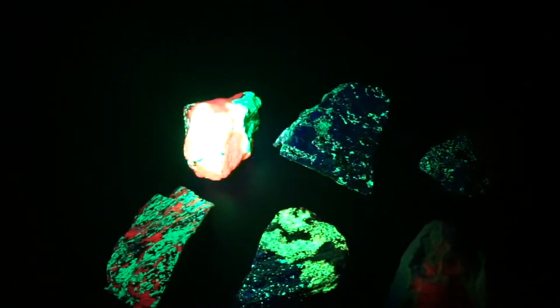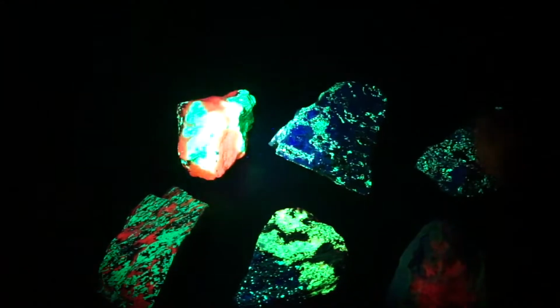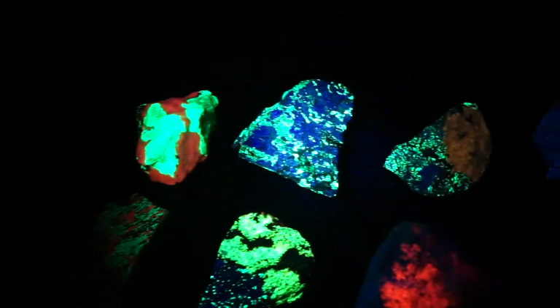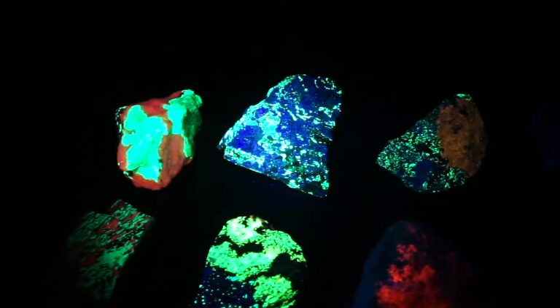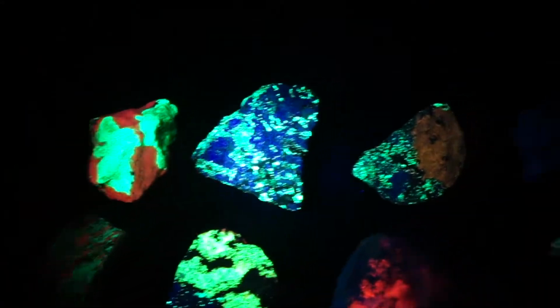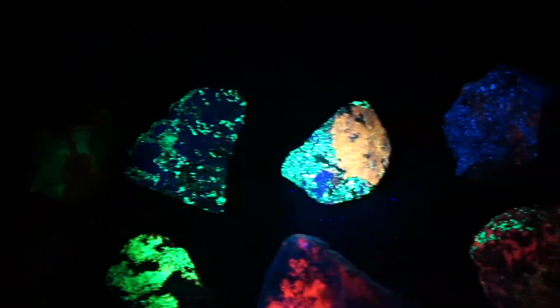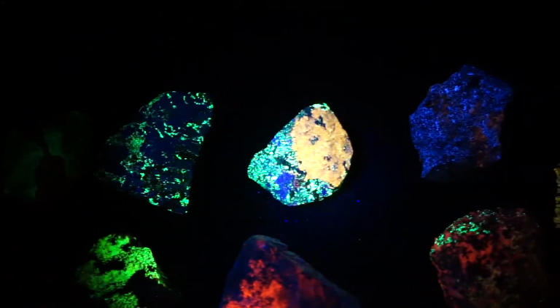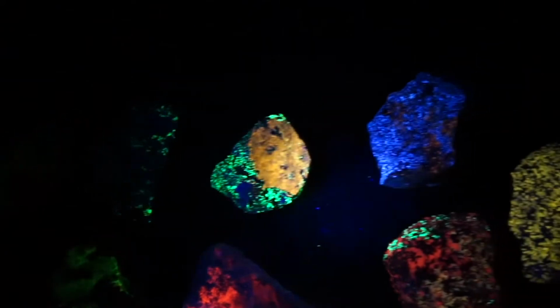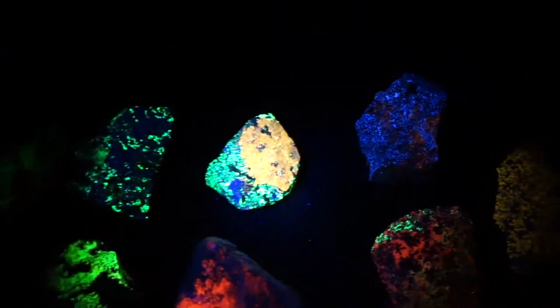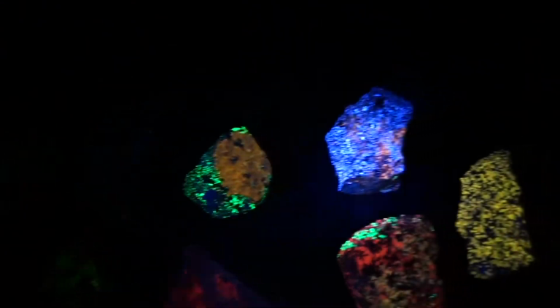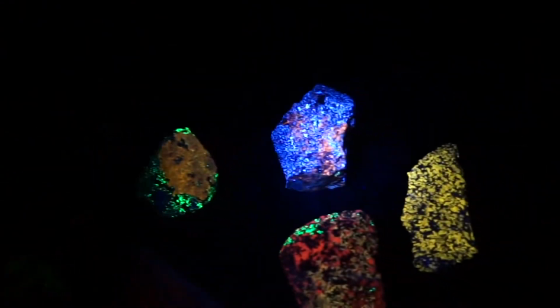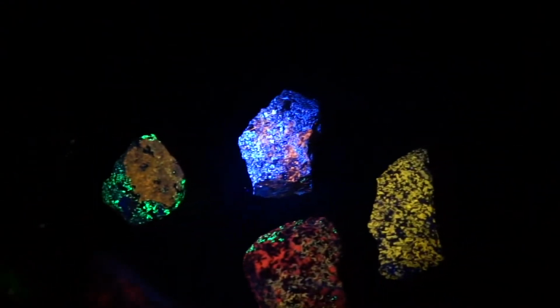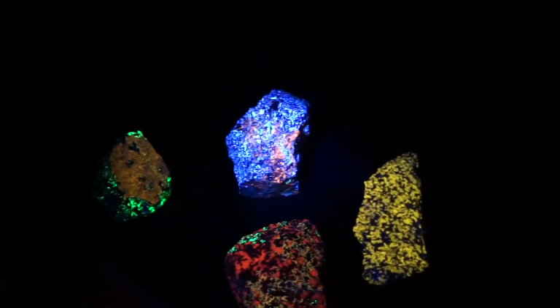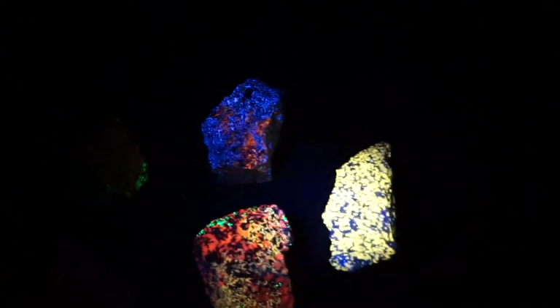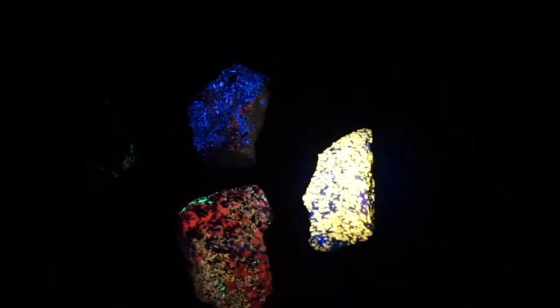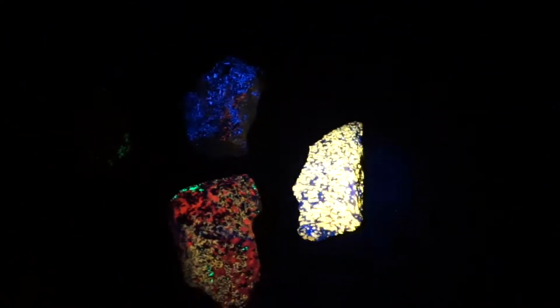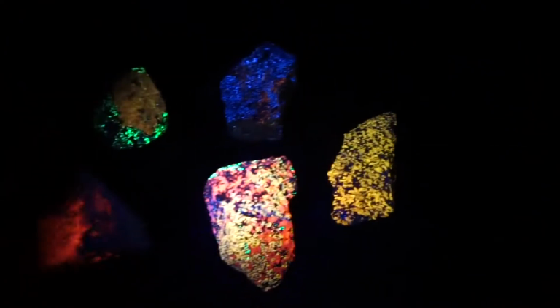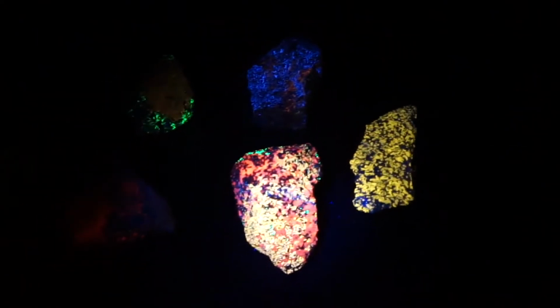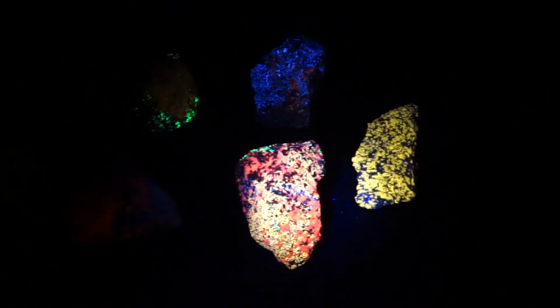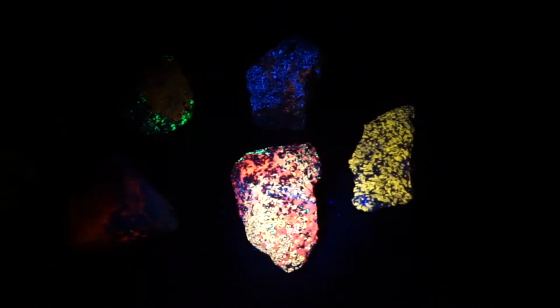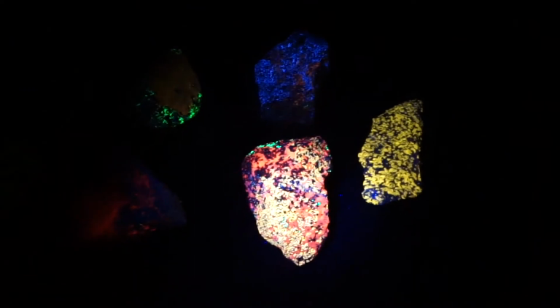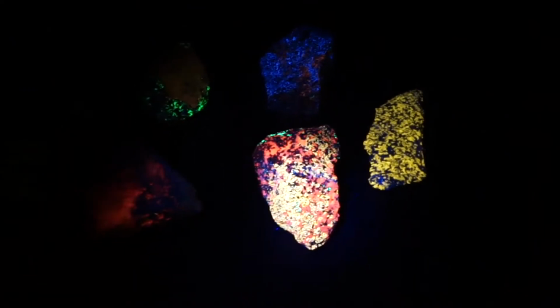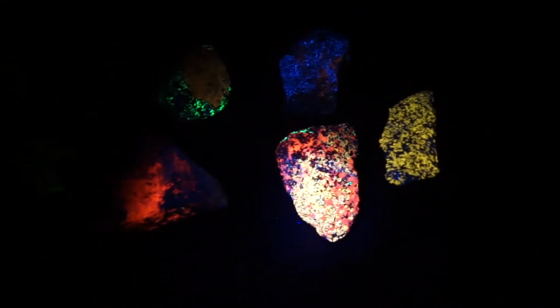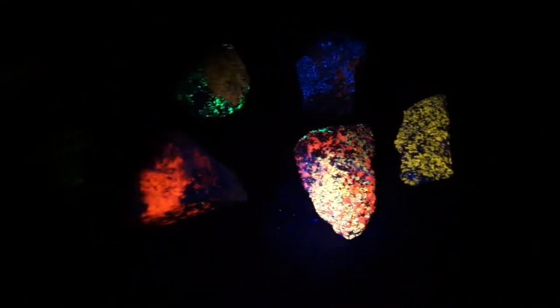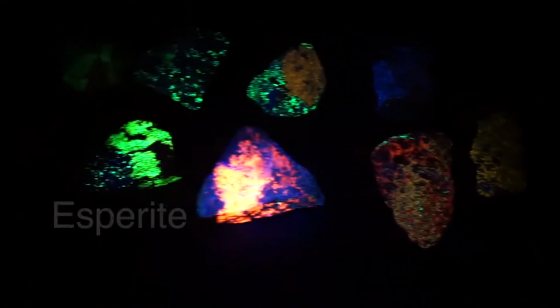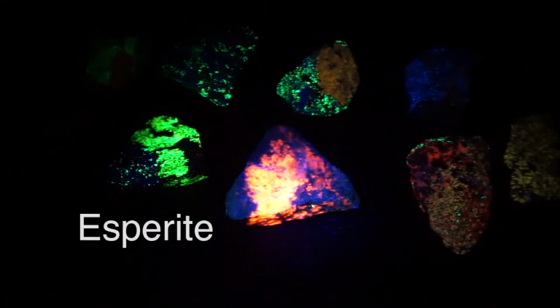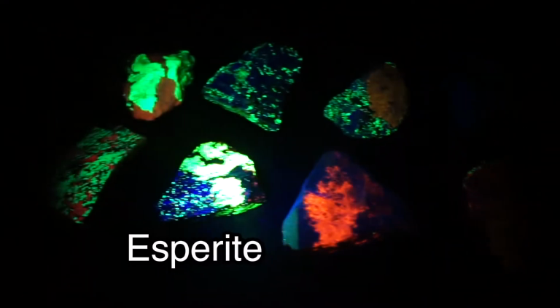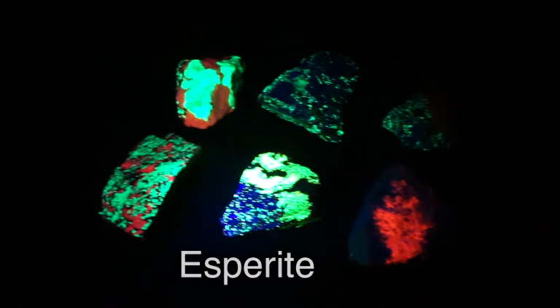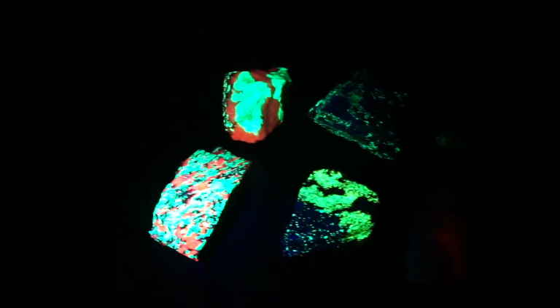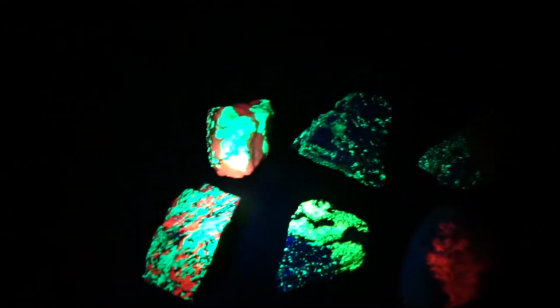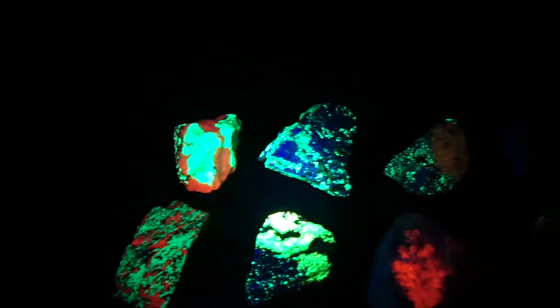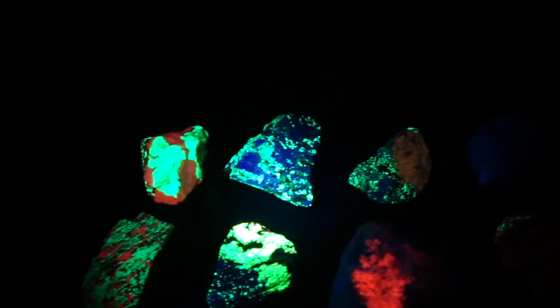We've got calcite, willemites, hardystonite, clinohedrite, margarosanite, scawtite, cuspidine, manganoaxinite — just a whole bunch of minerals.